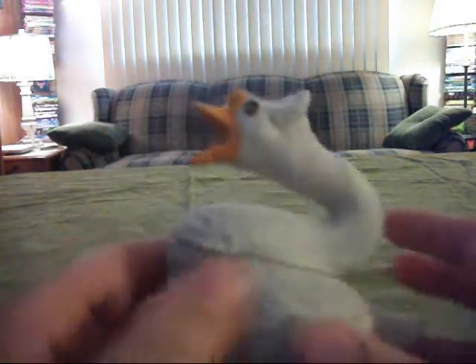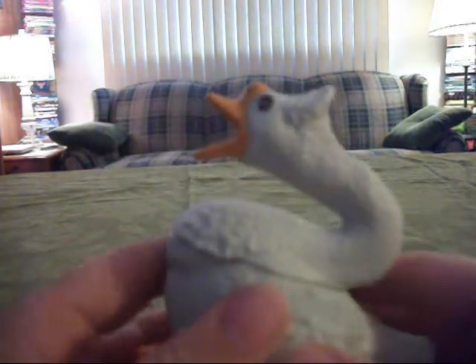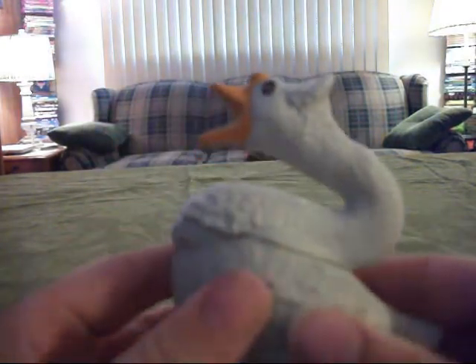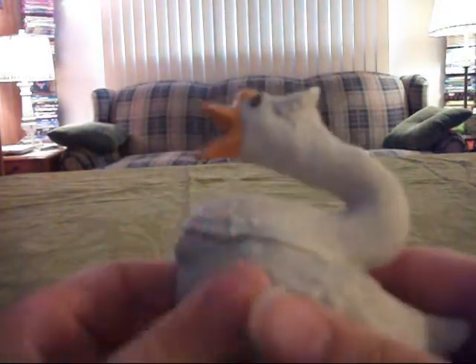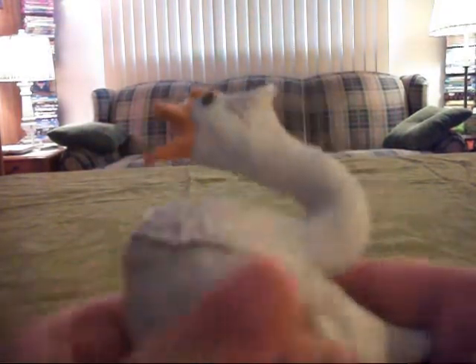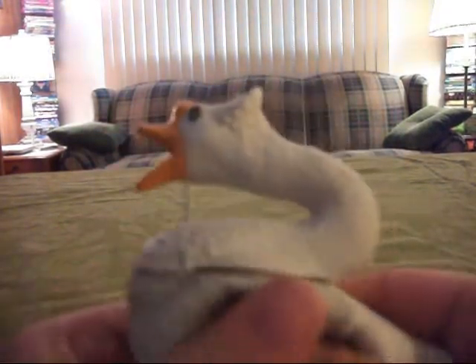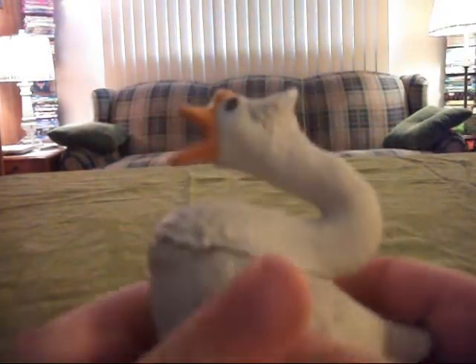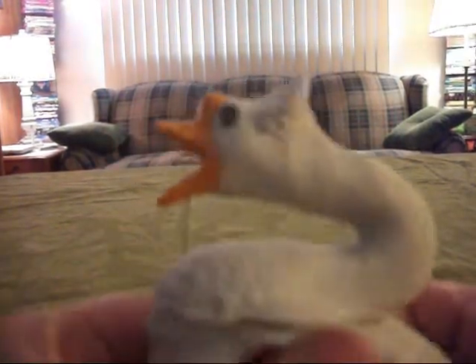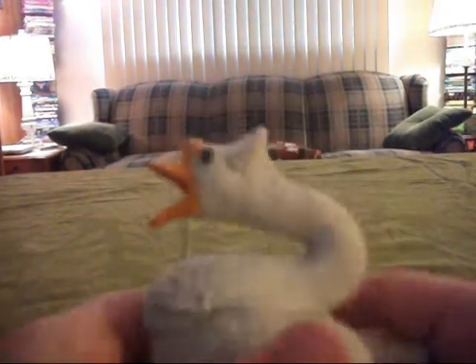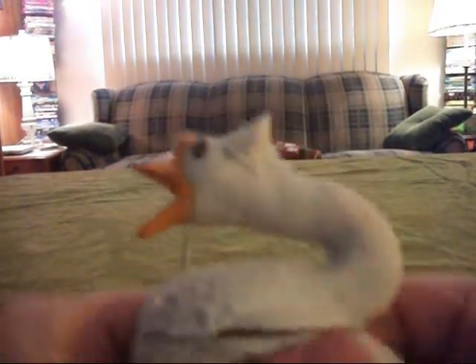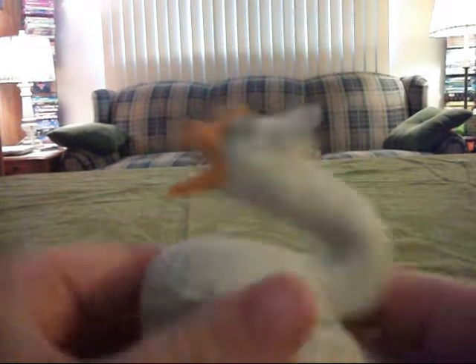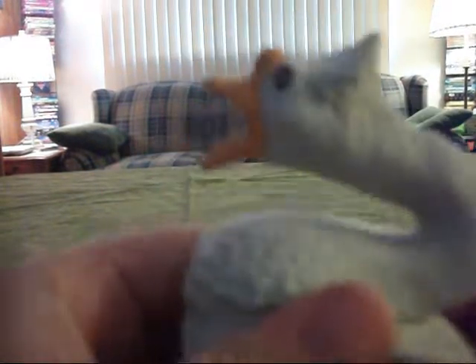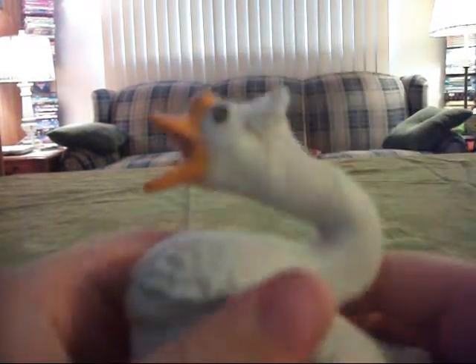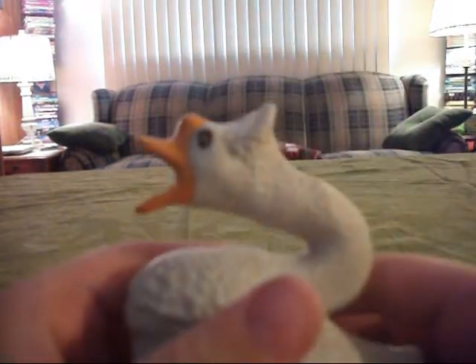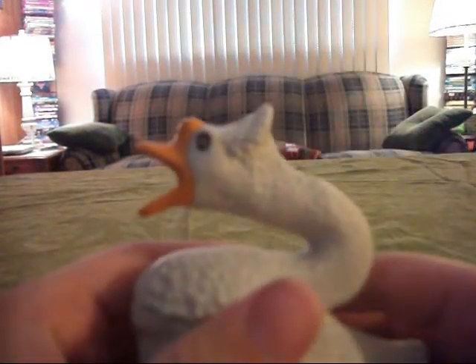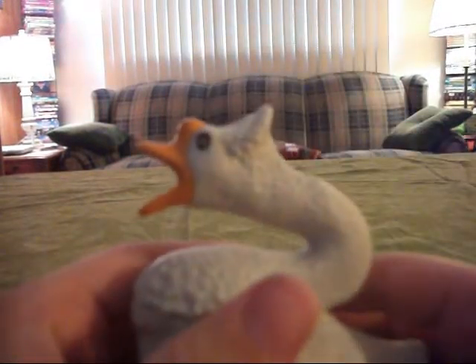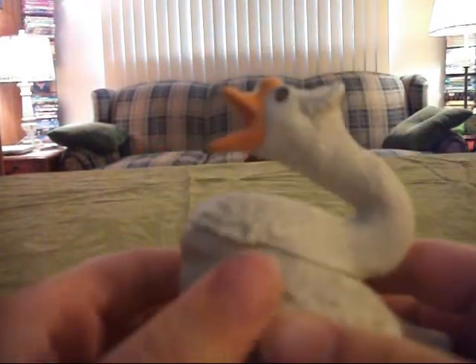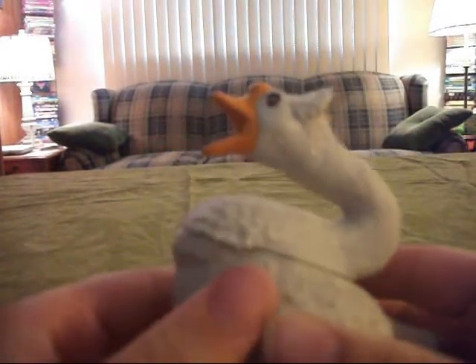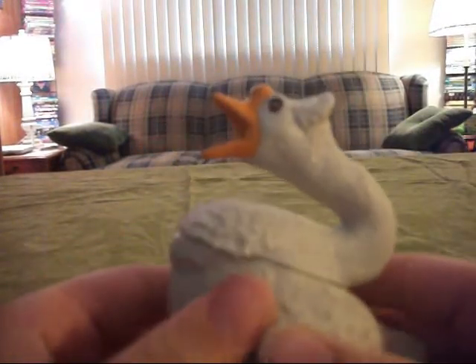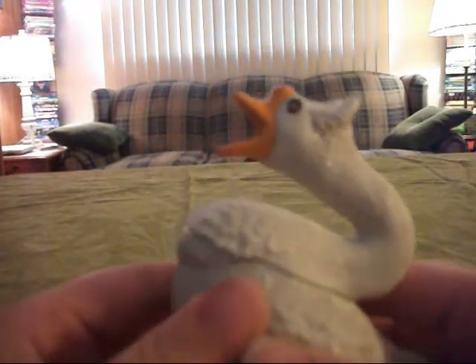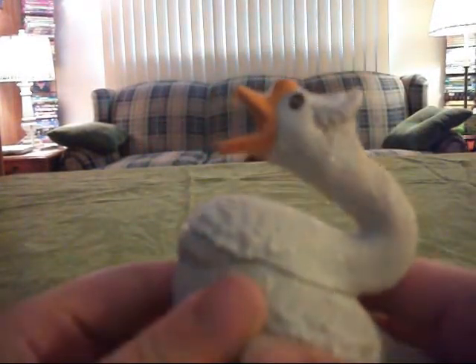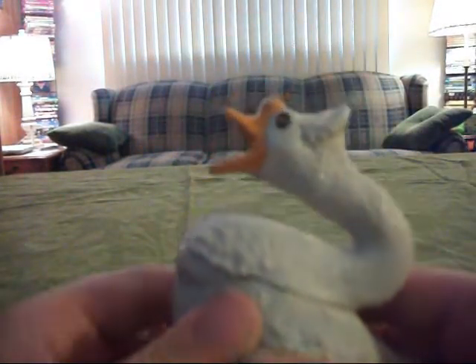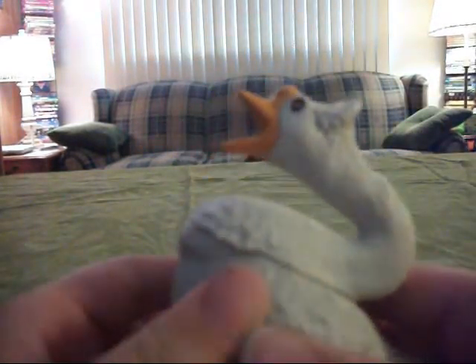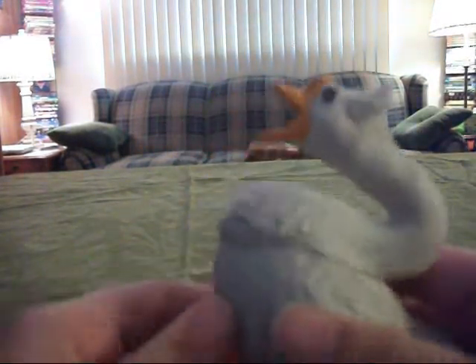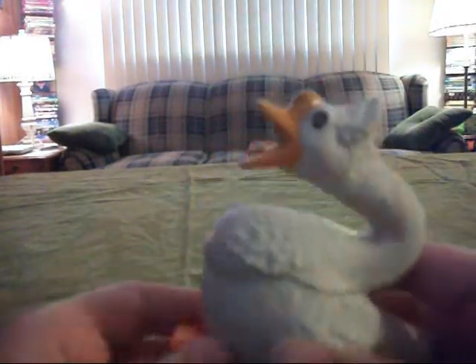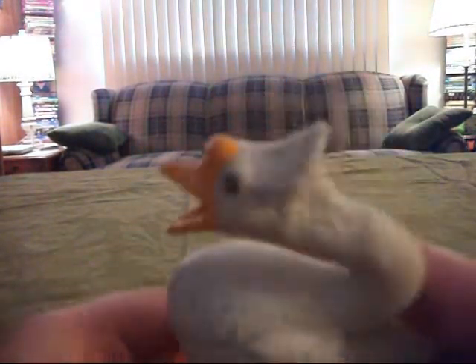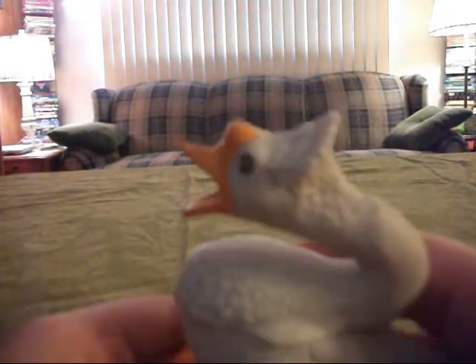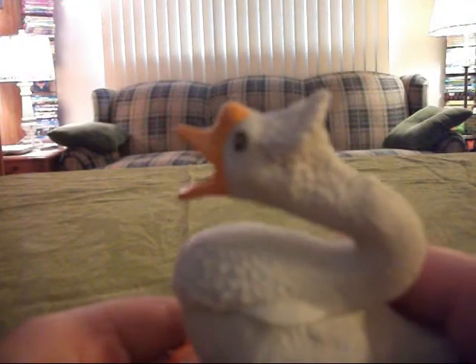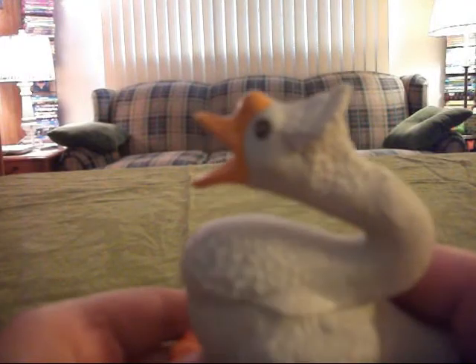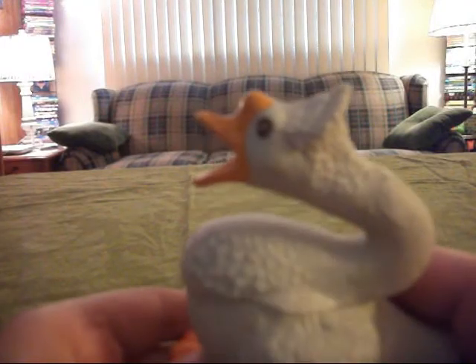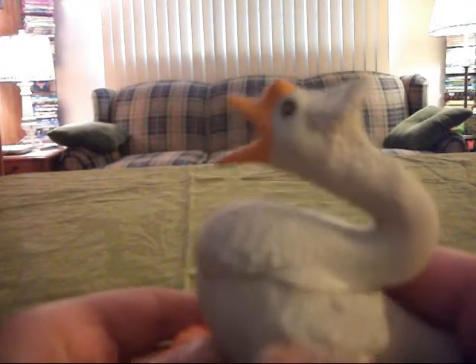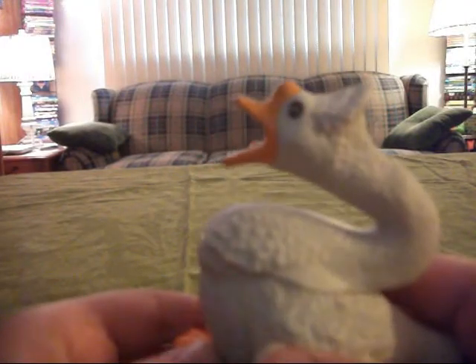What you do is you squeeze it, and it makes — it's supposed to make goose noises, but I don't know what kind of noise it is making.